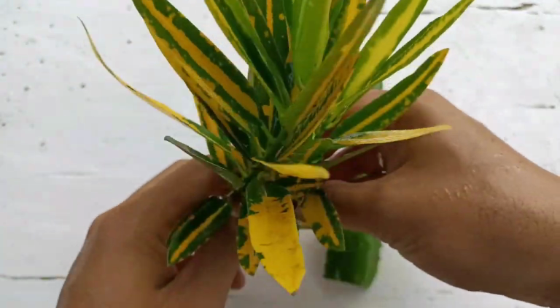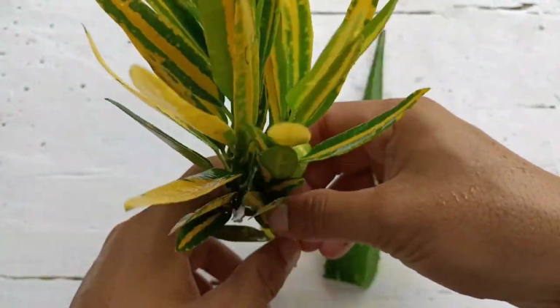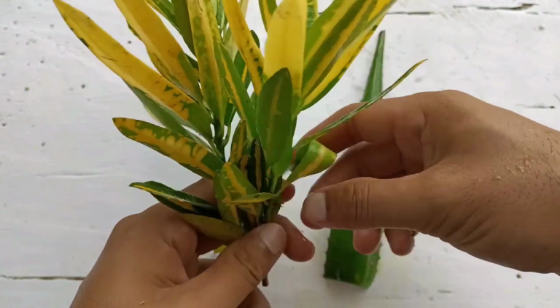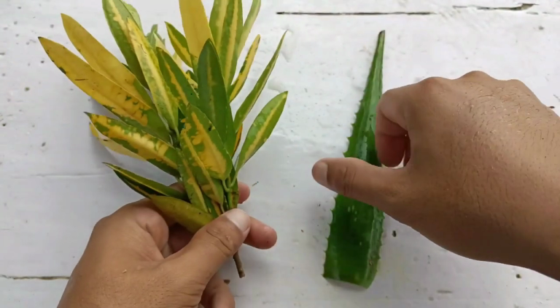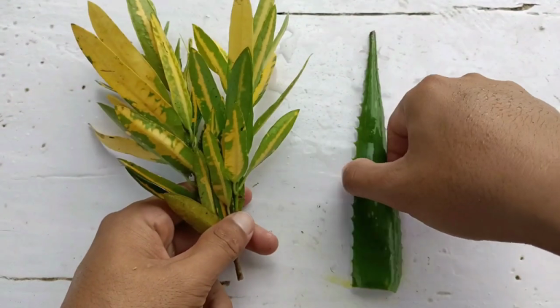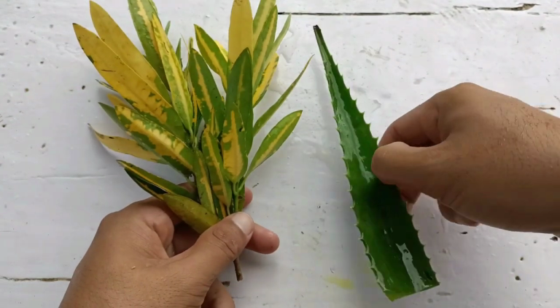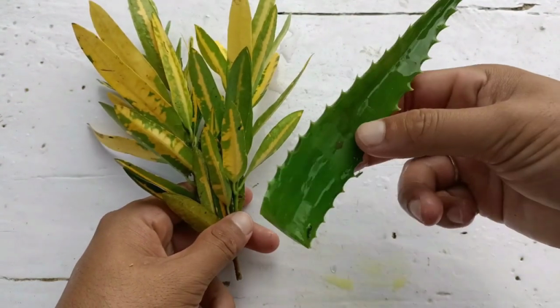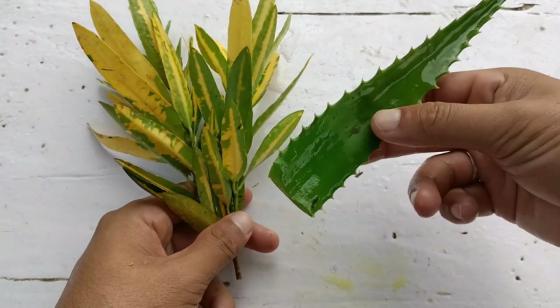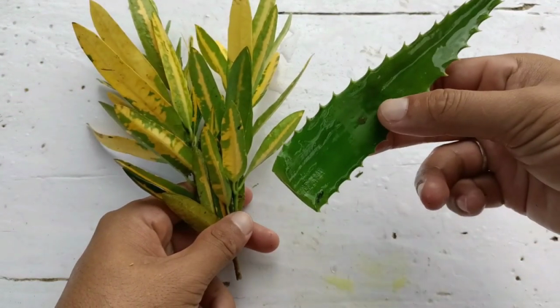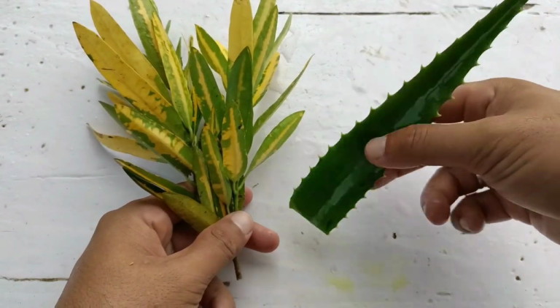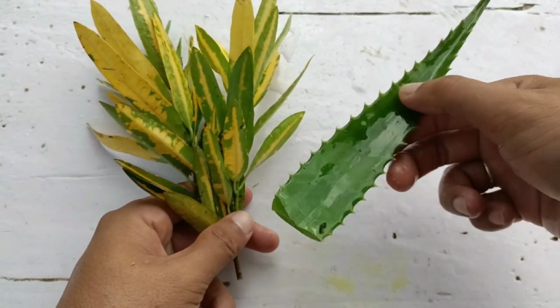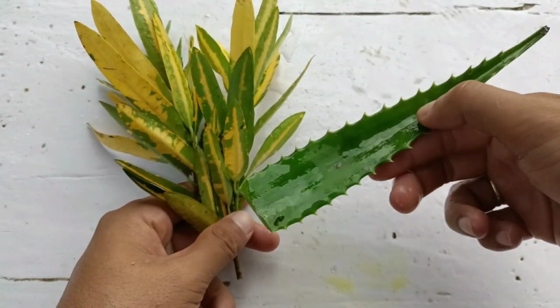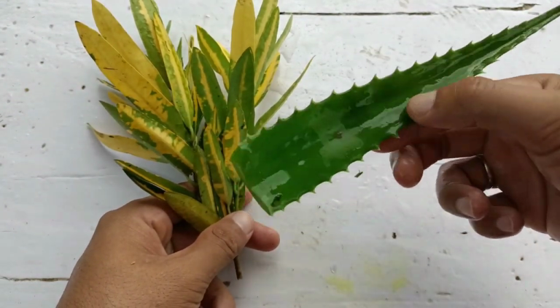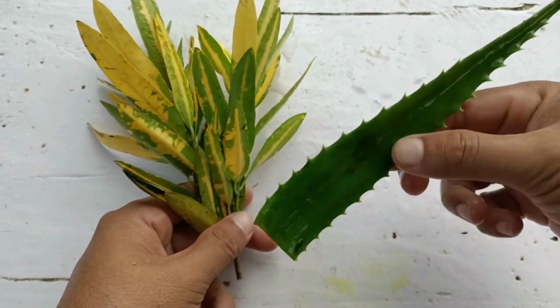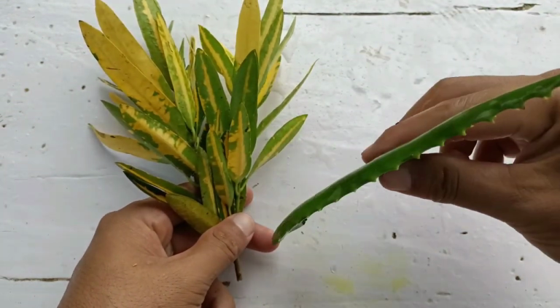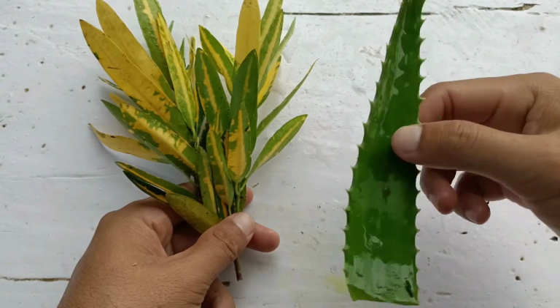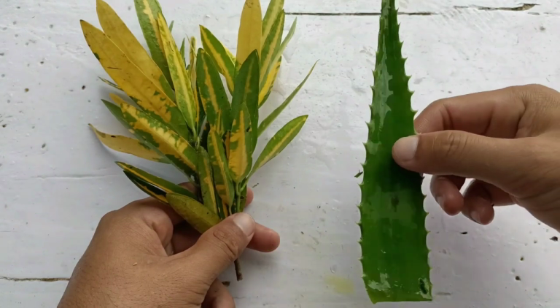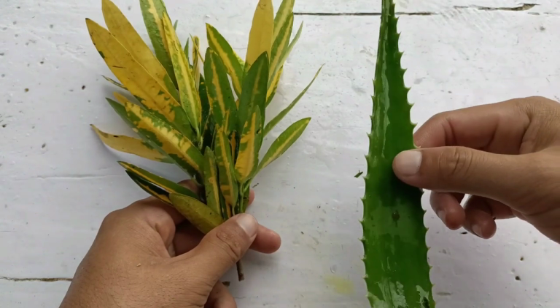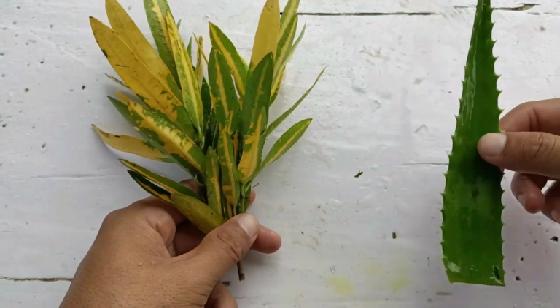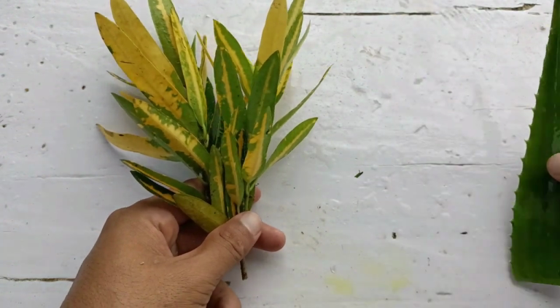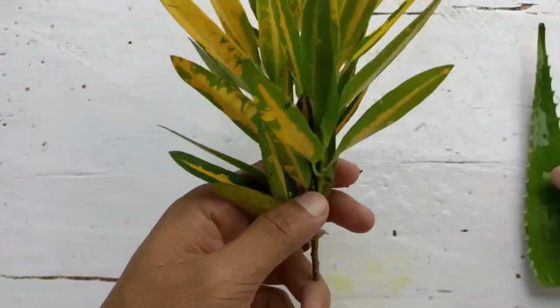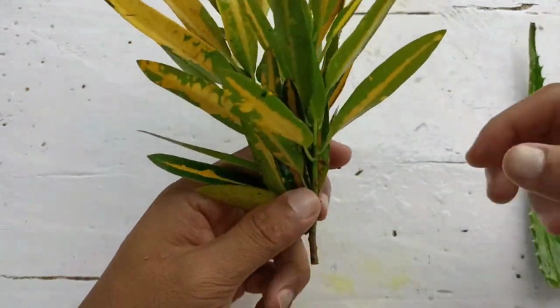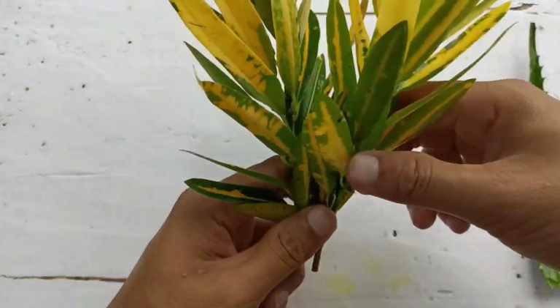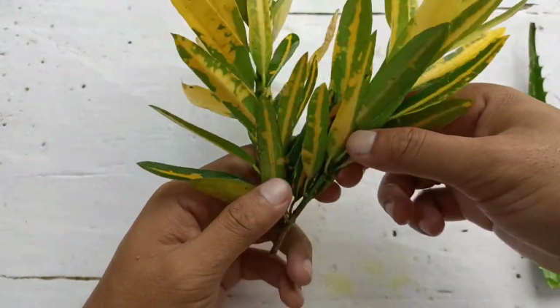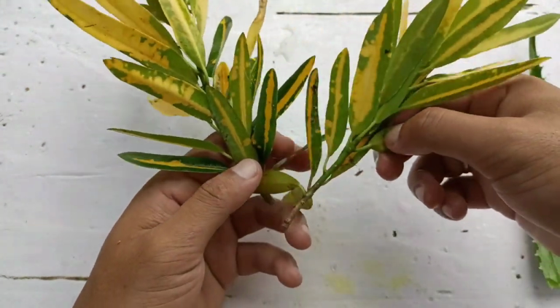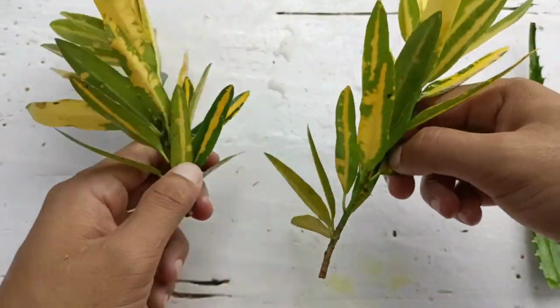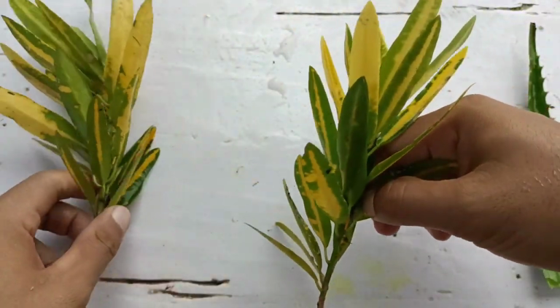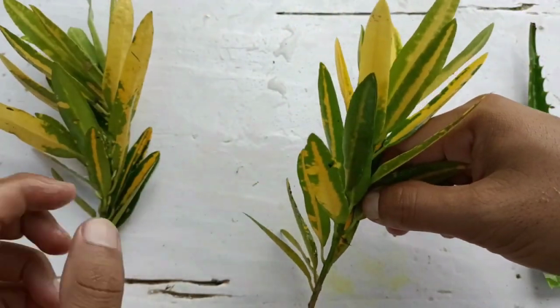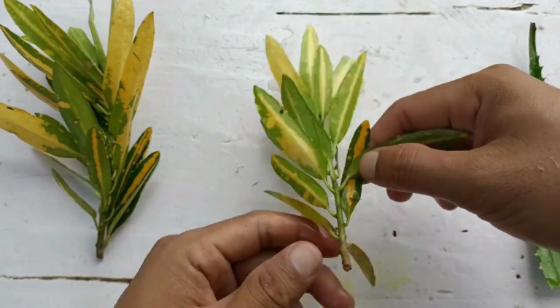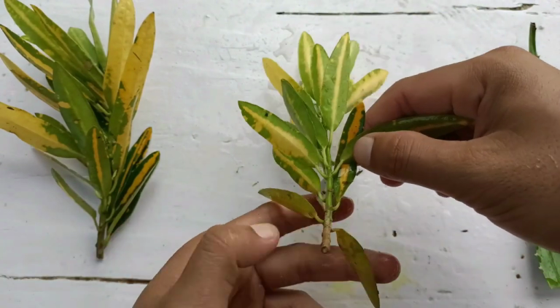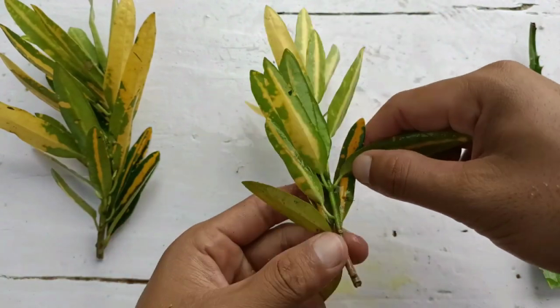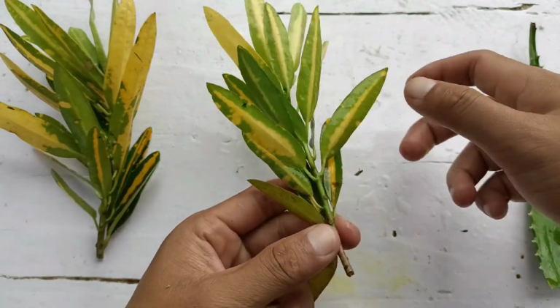You can check how beautiful the leaves are. This is aloe vera — I'll use this as an organic root hormone. It will prevent fungus and establish the roots faster. So friends, the first thing we need to do is remove some extra leaves from the cuttings.